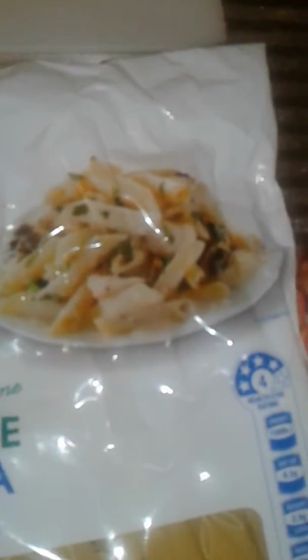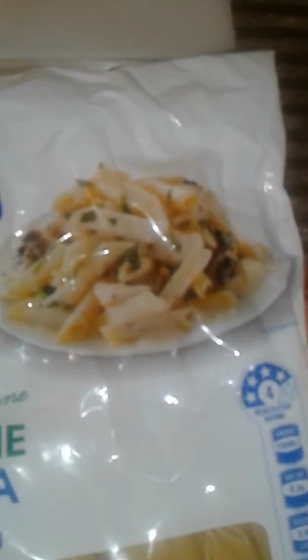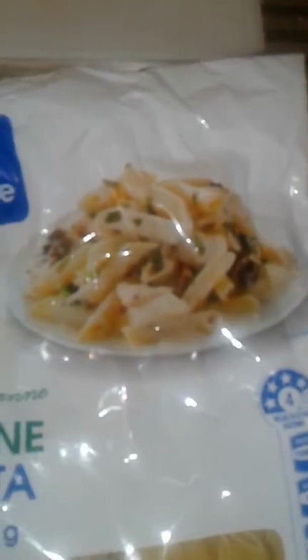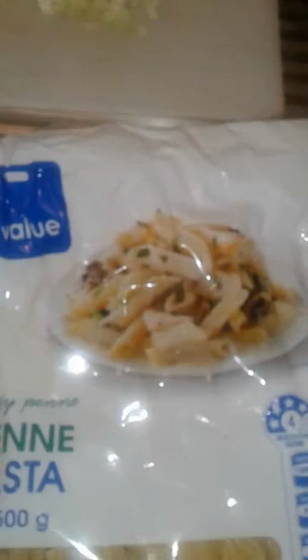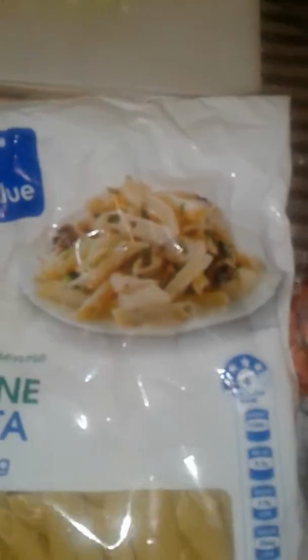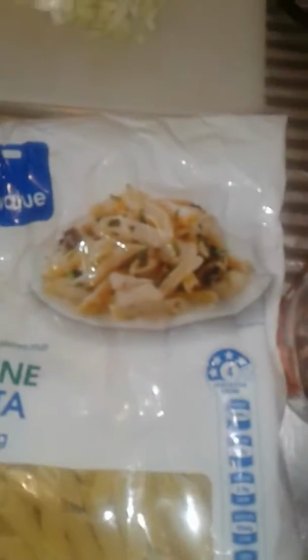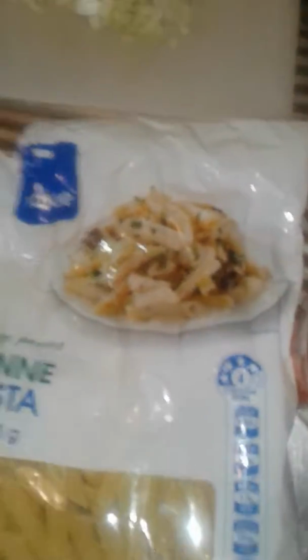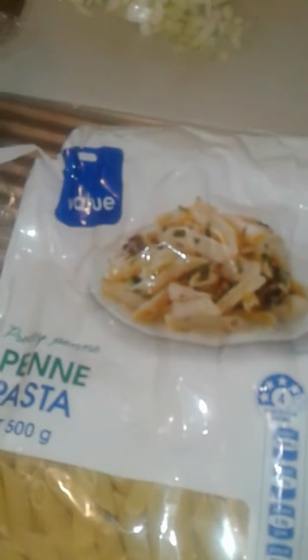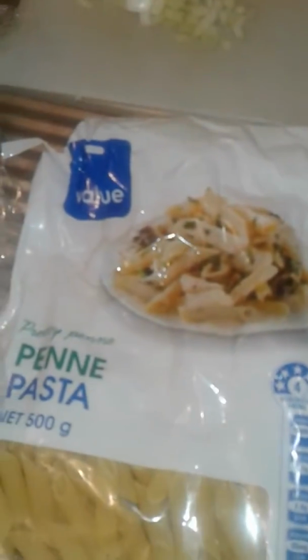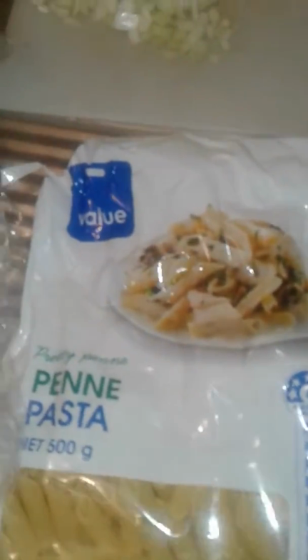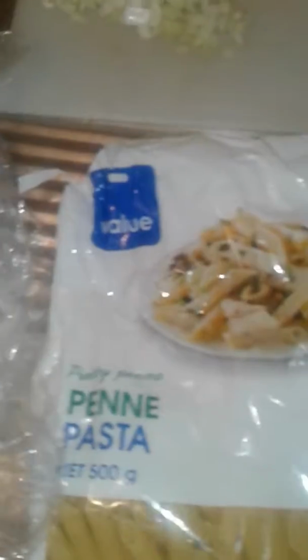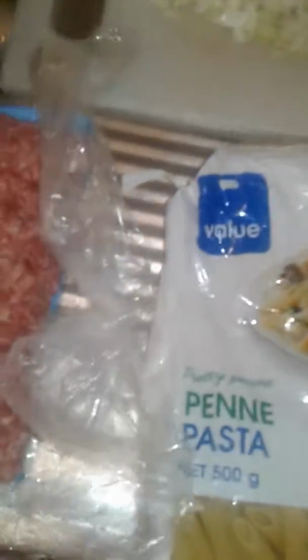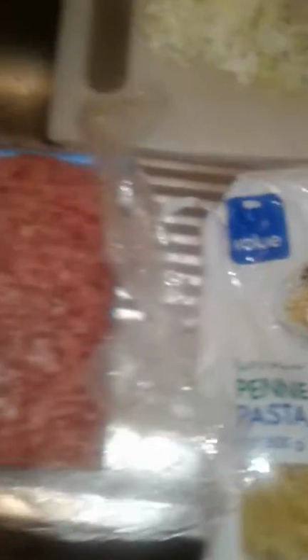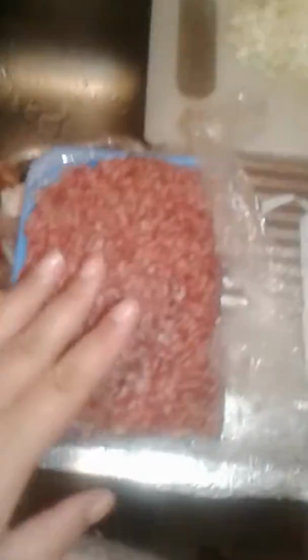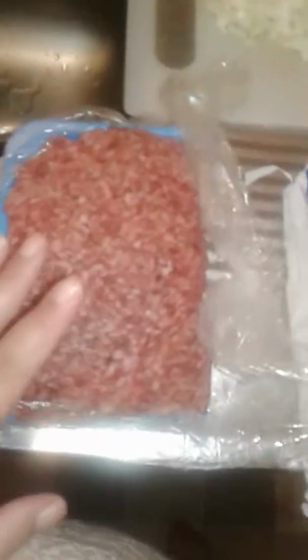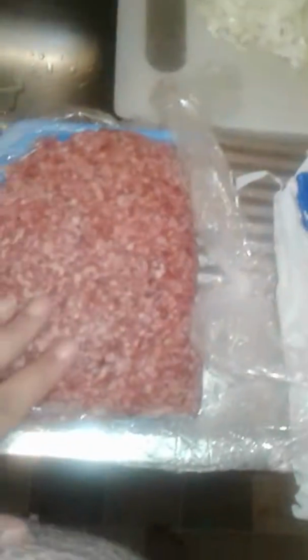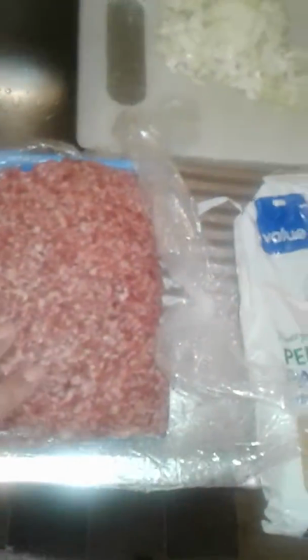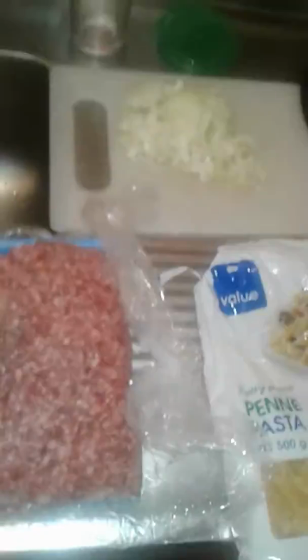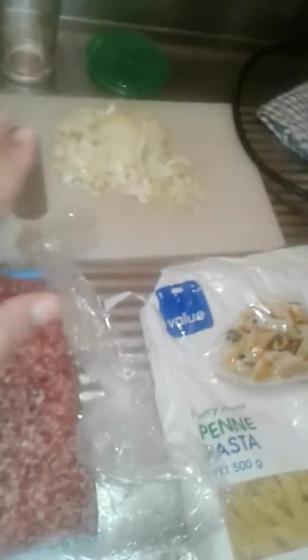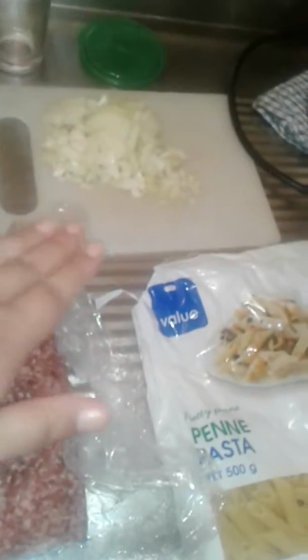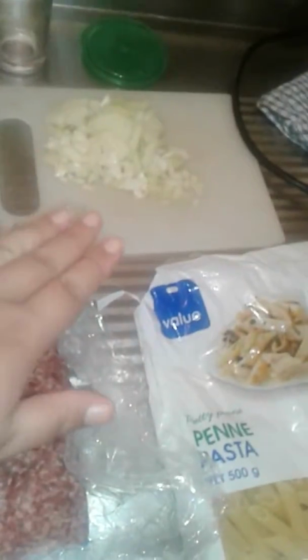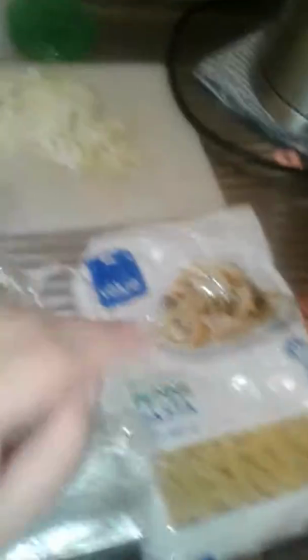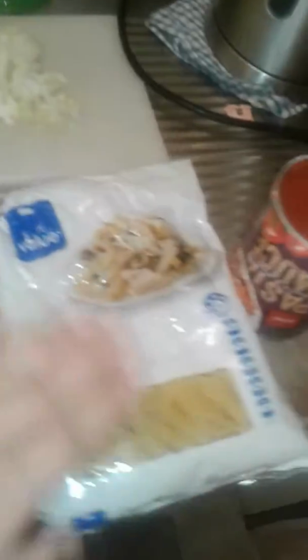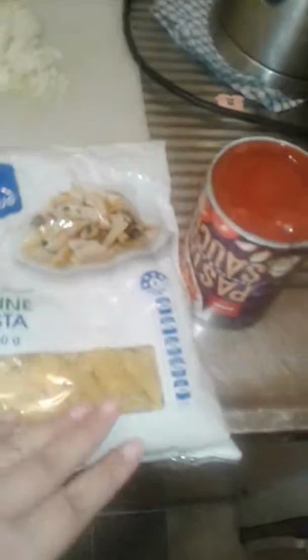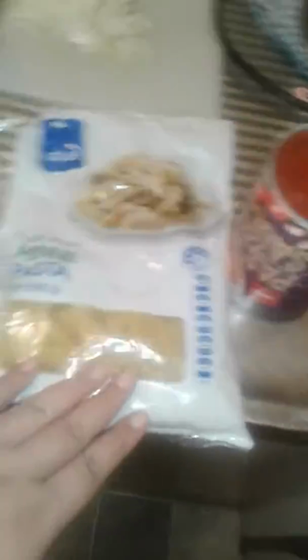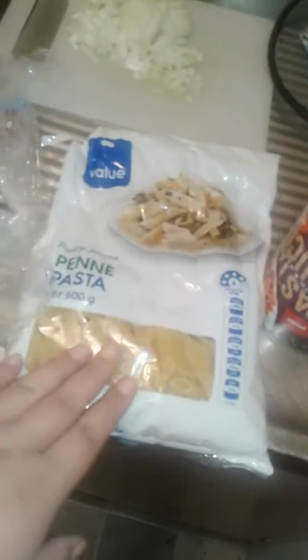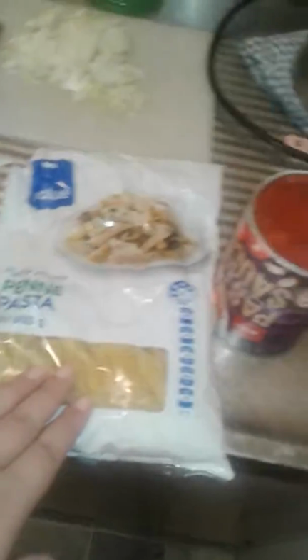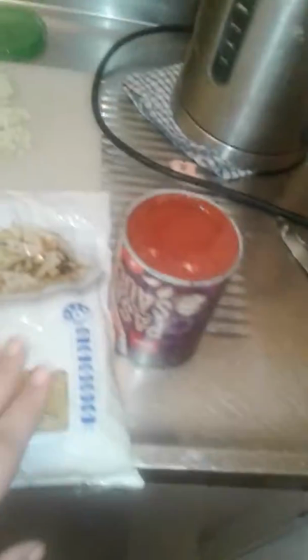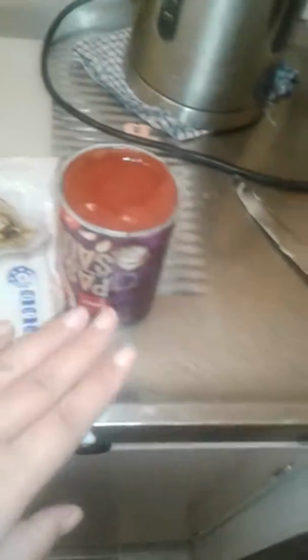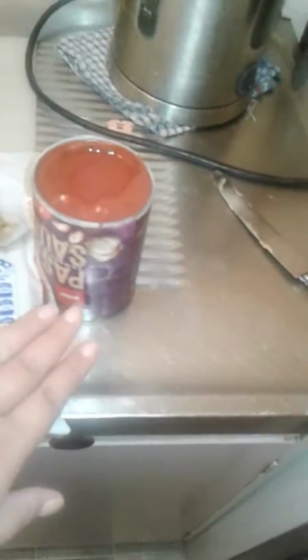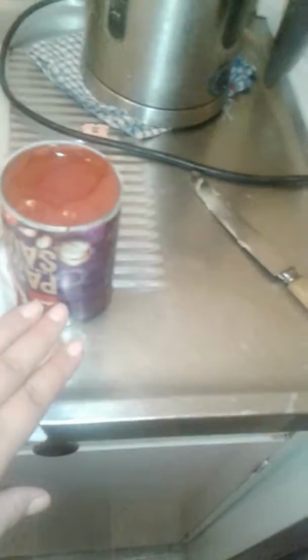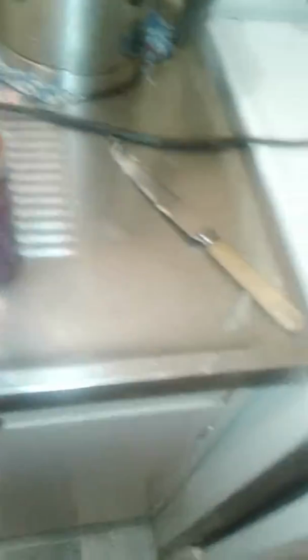Today I am making a bolognese. First you will need mince, a half an onion, the pasta and the pasta sauce.